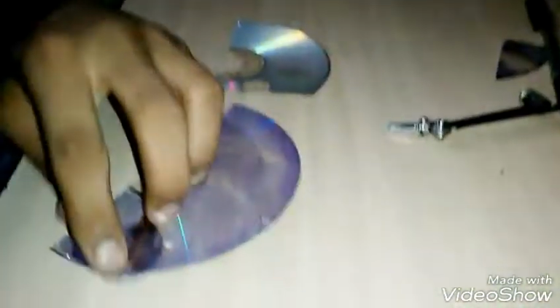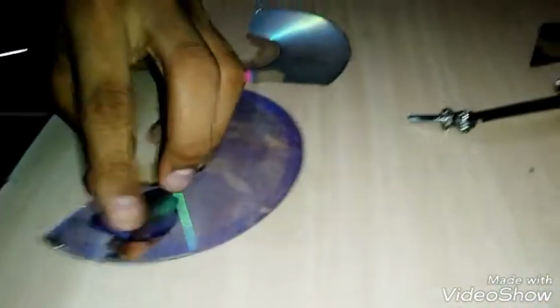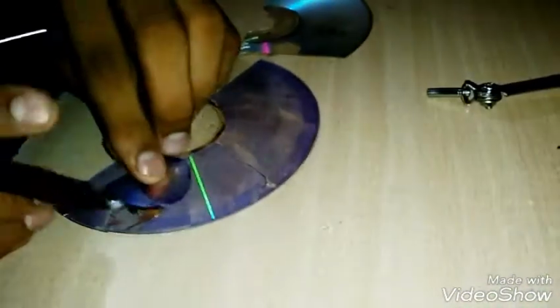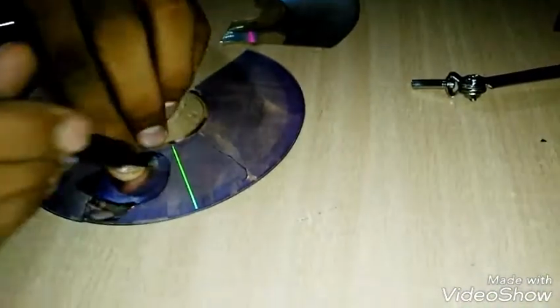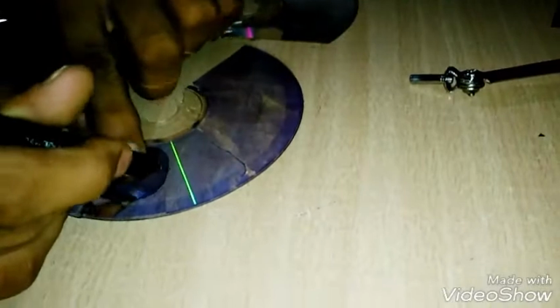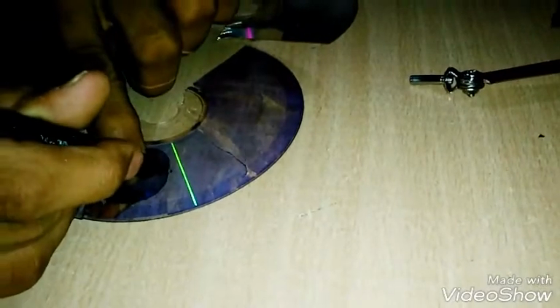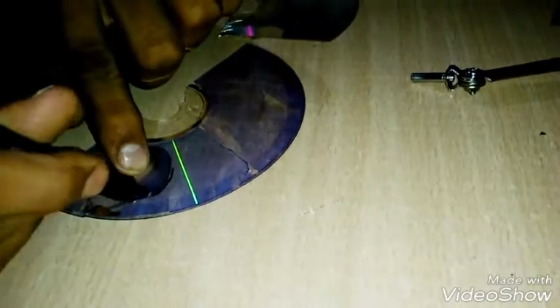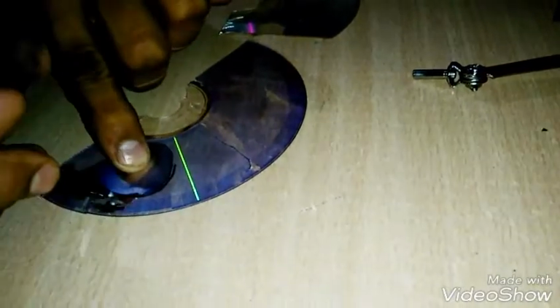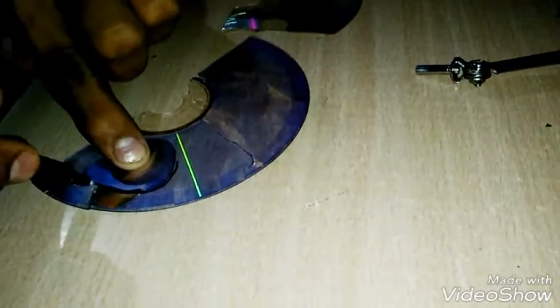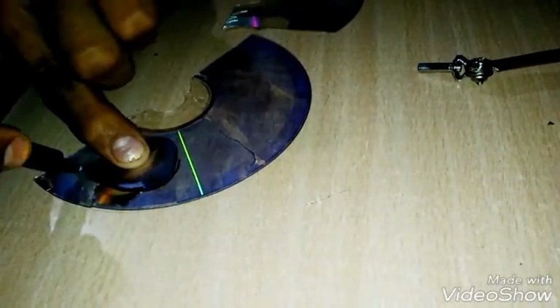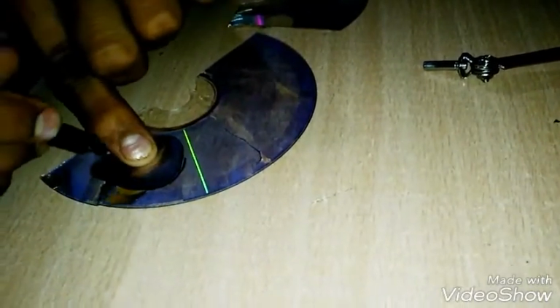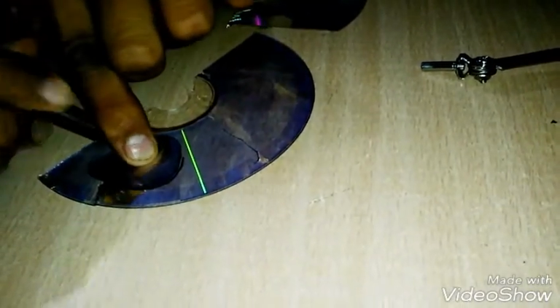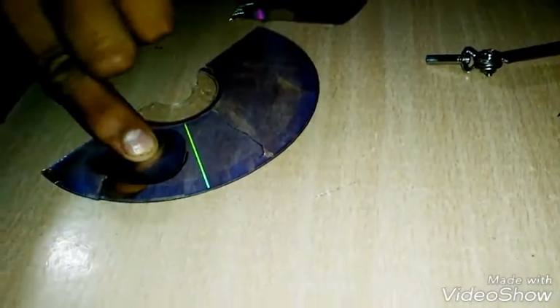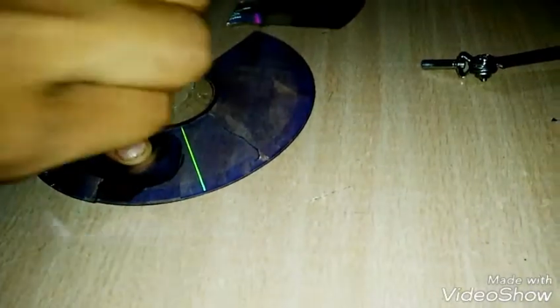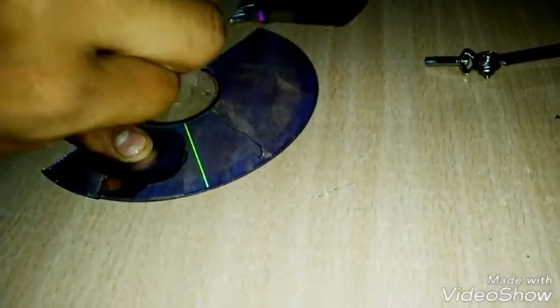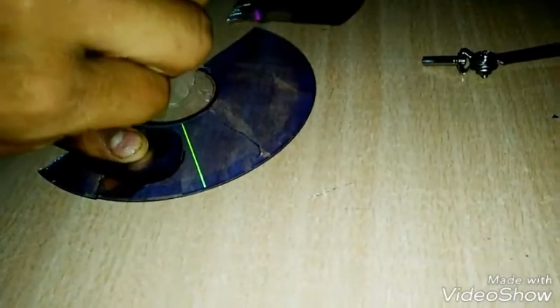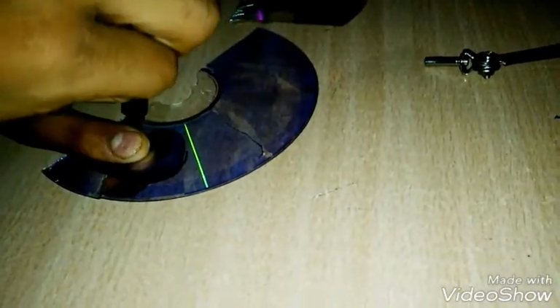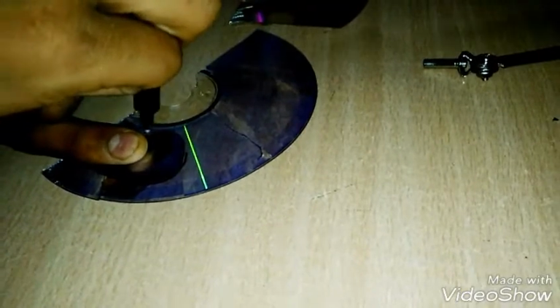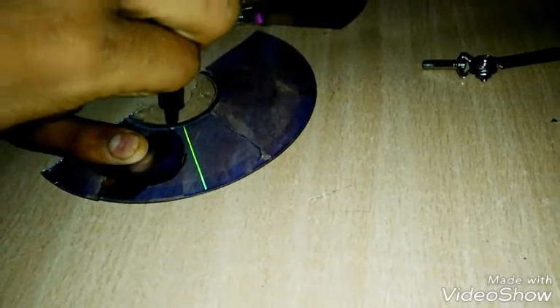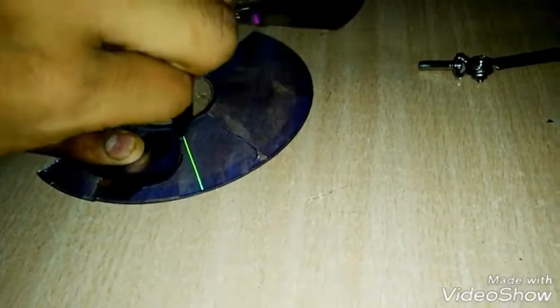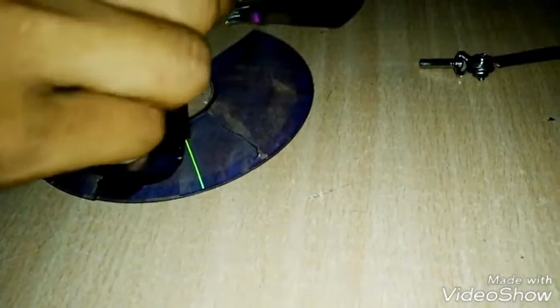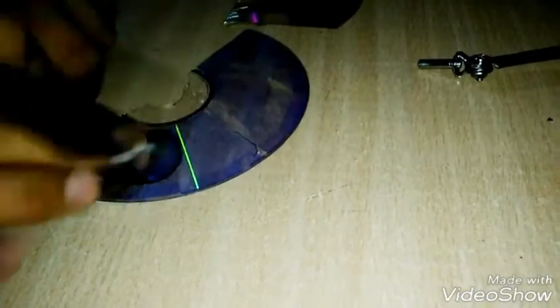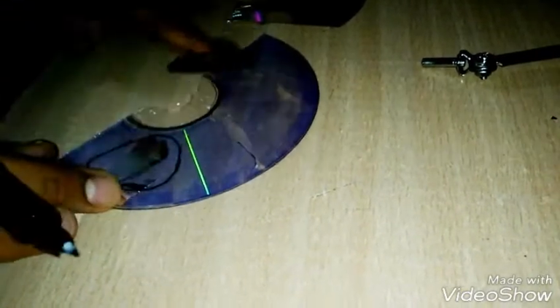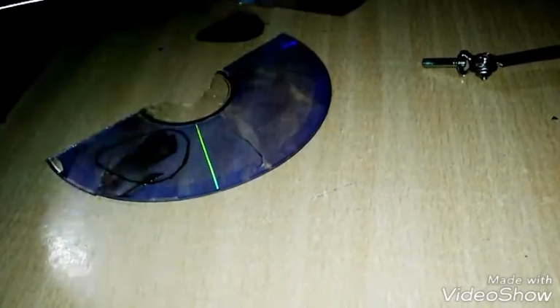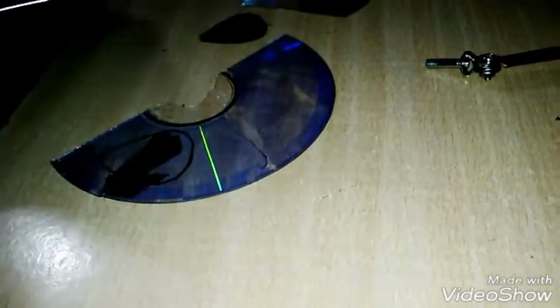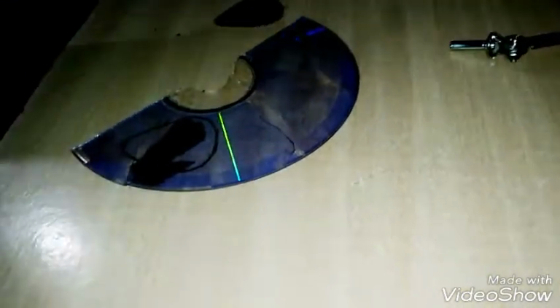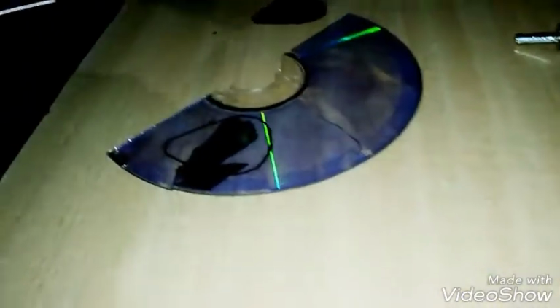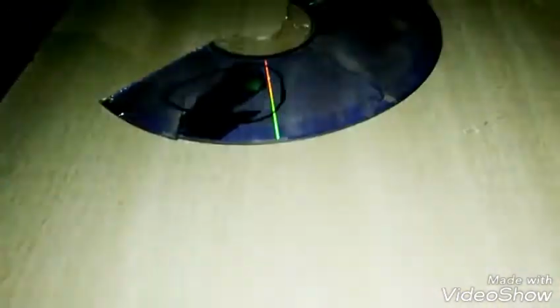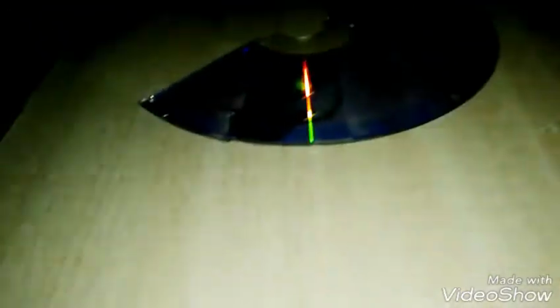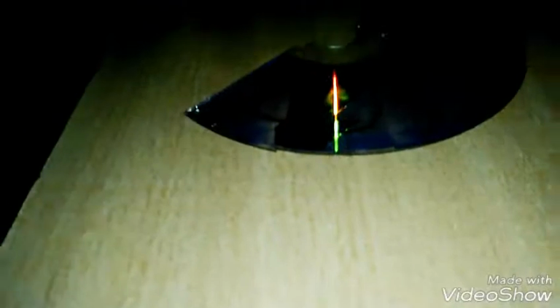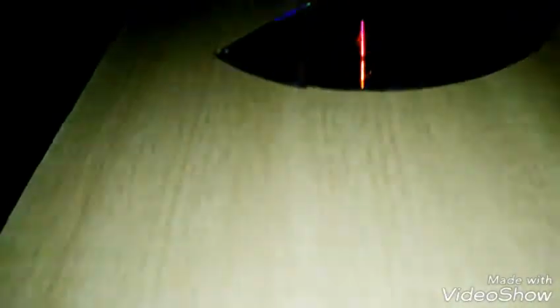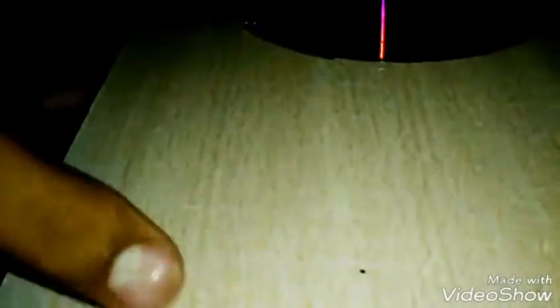Now, trace the pick shape on the CD, like this, and cut it down.